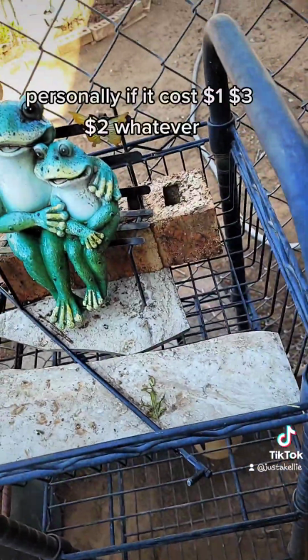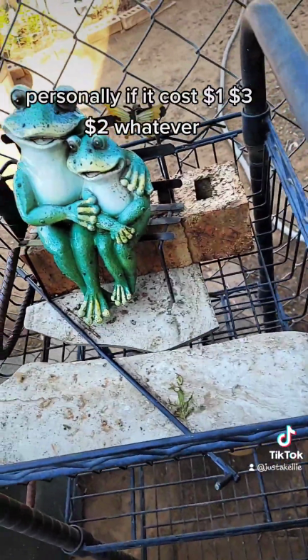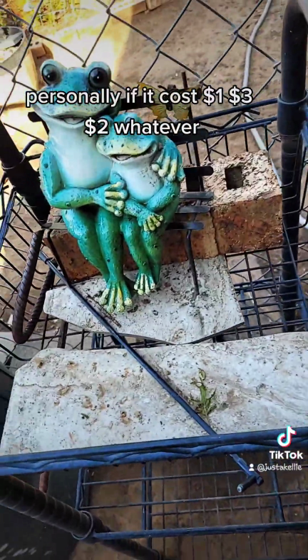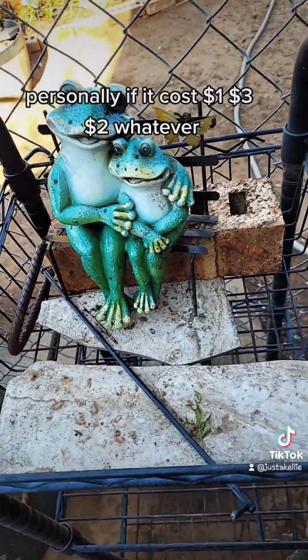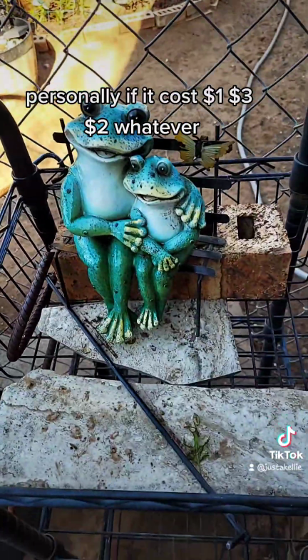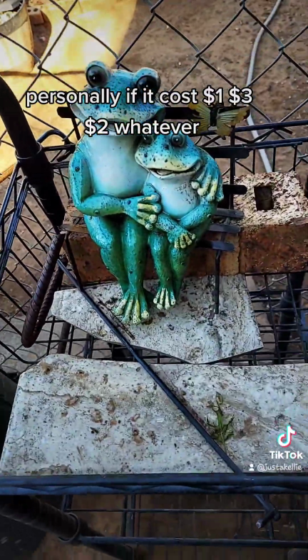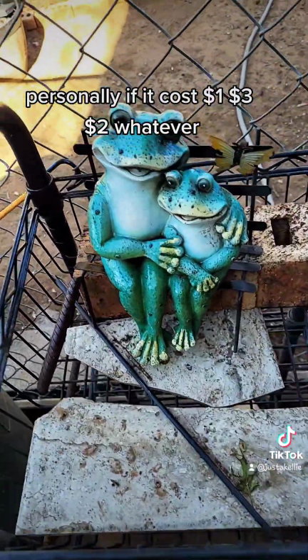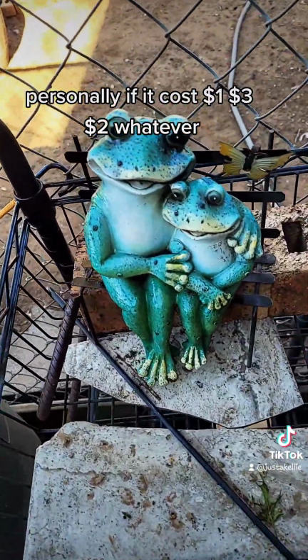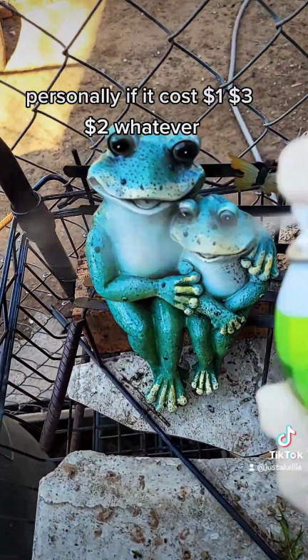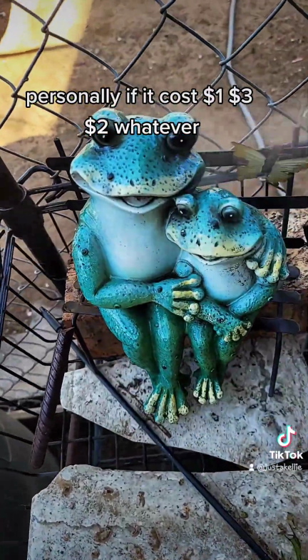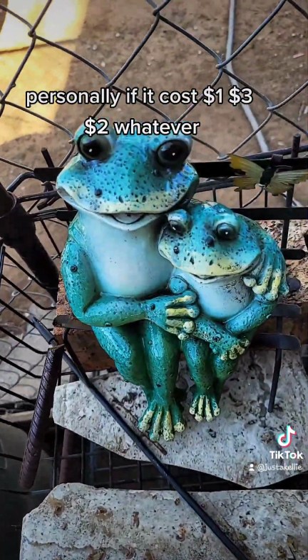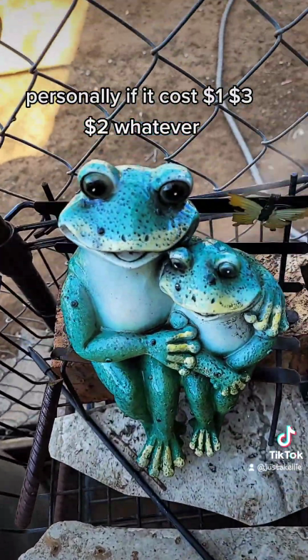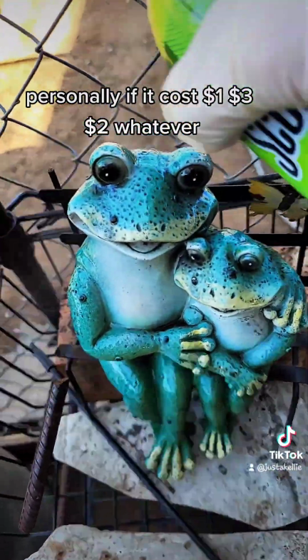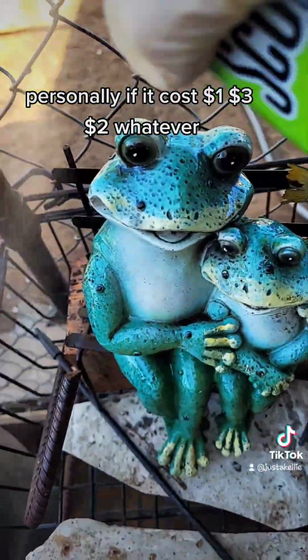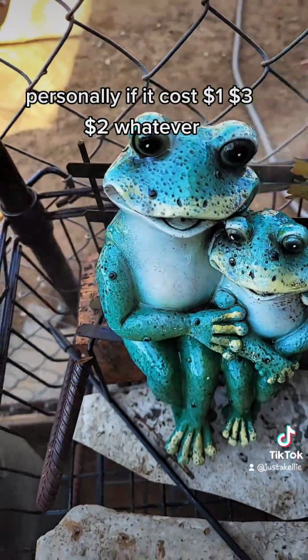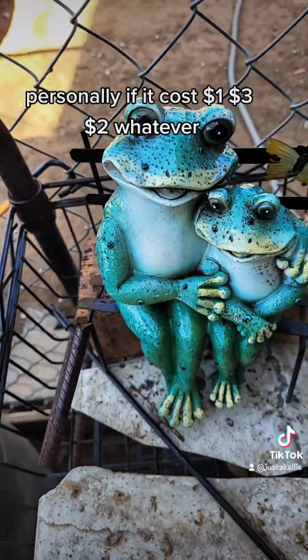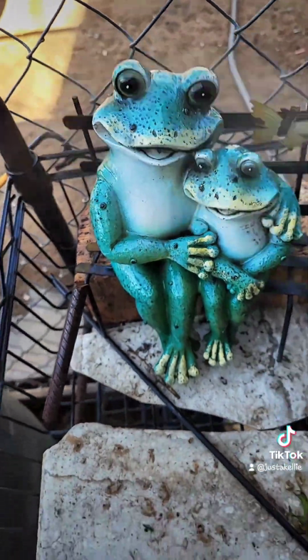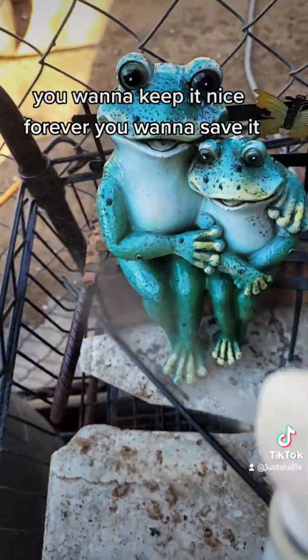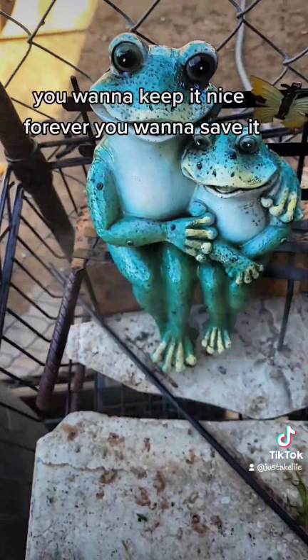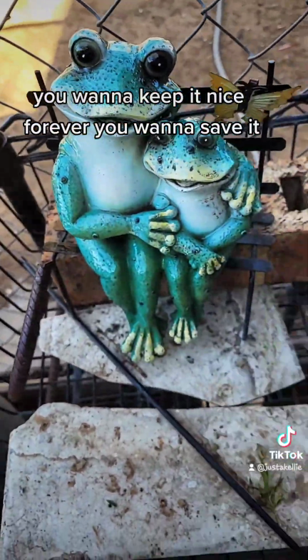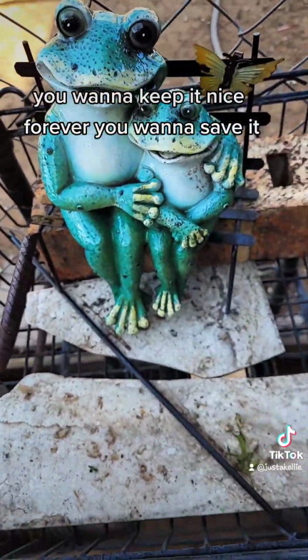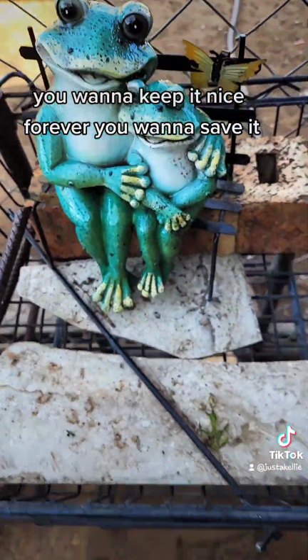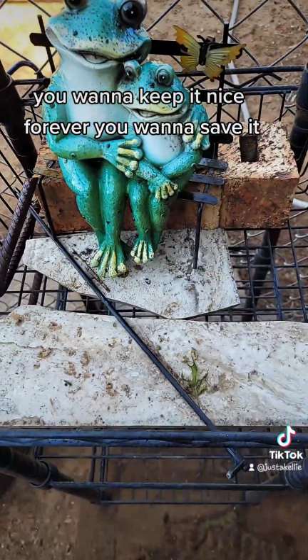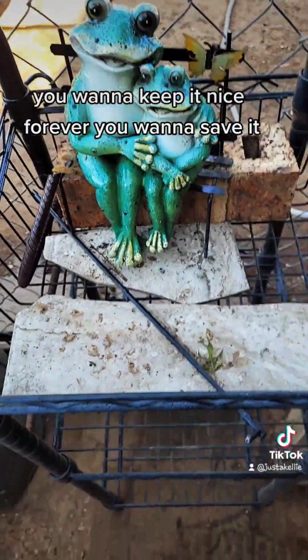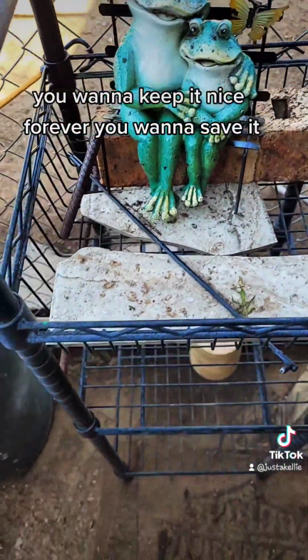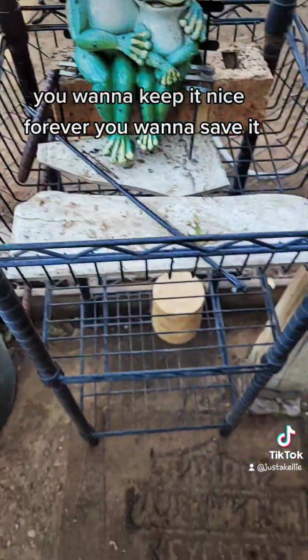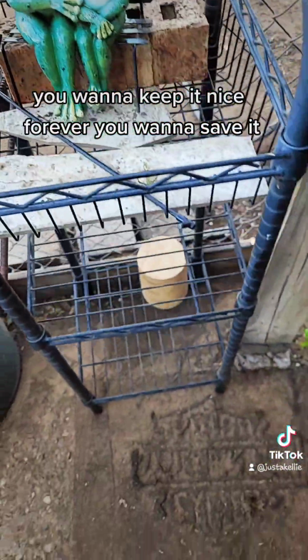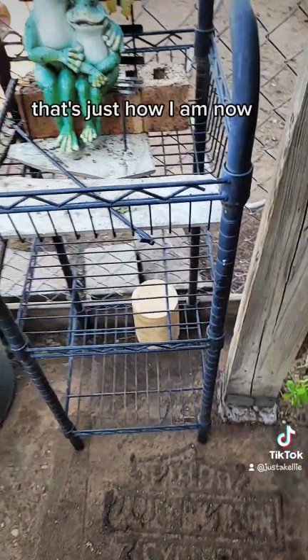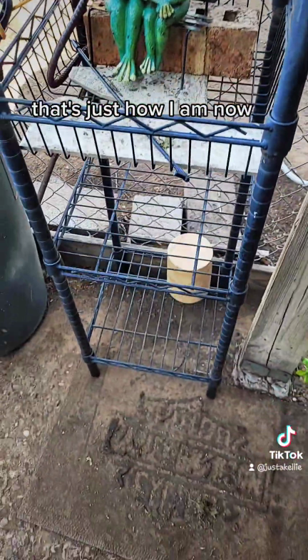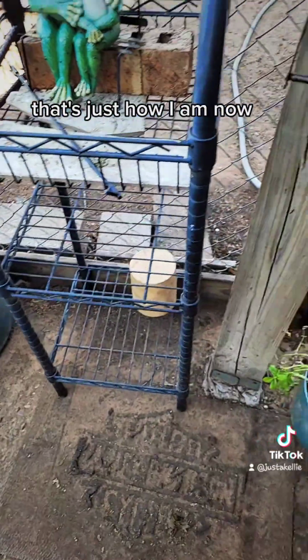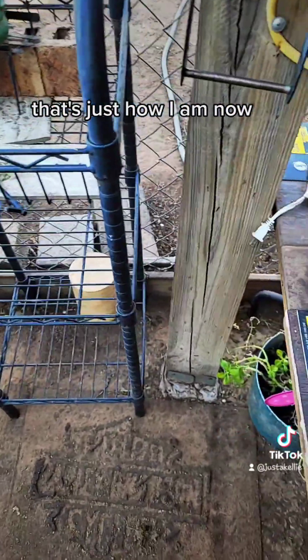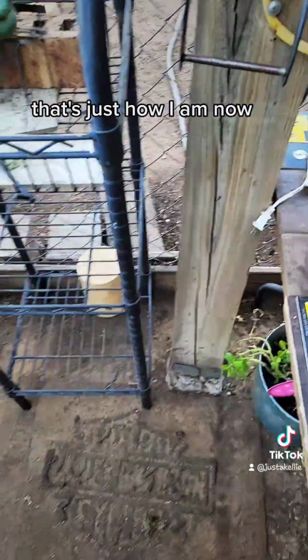Personally, if it costs a dollar, two dollars, three dollars — whatever — you want to keep it nice forever. You want to save it. That's just how I am.